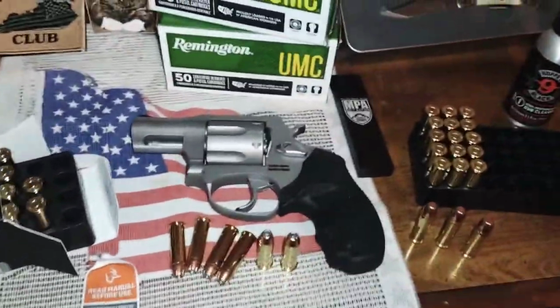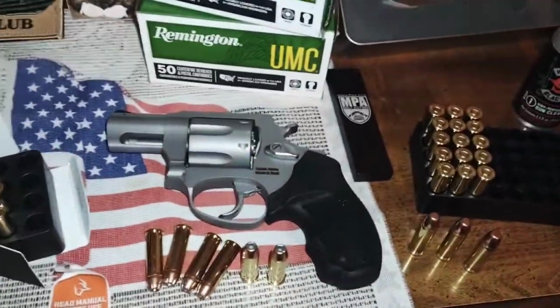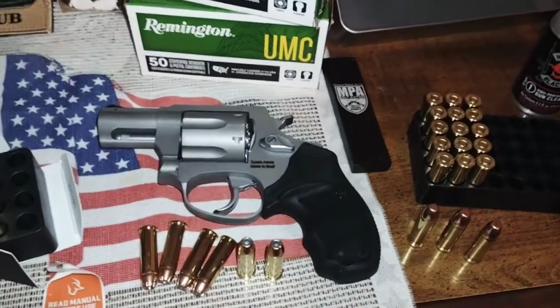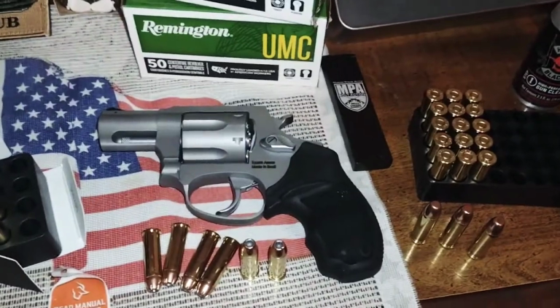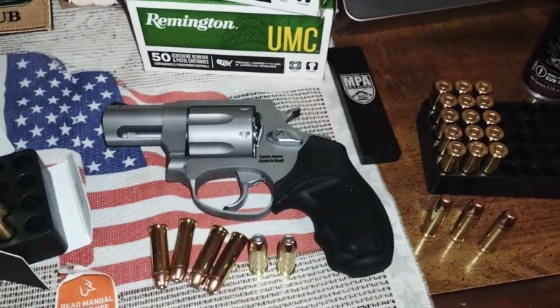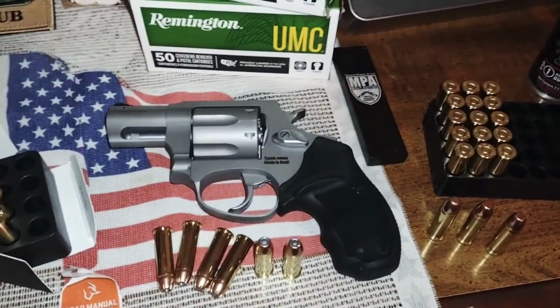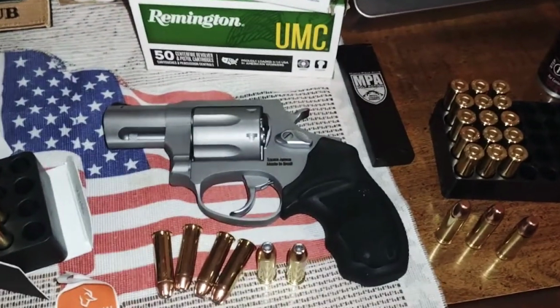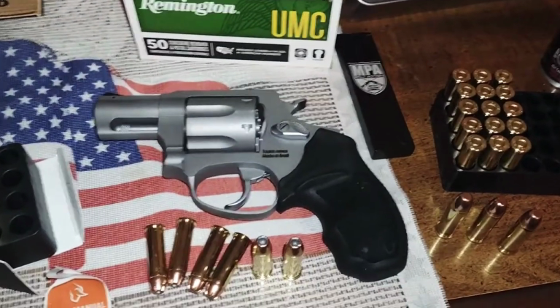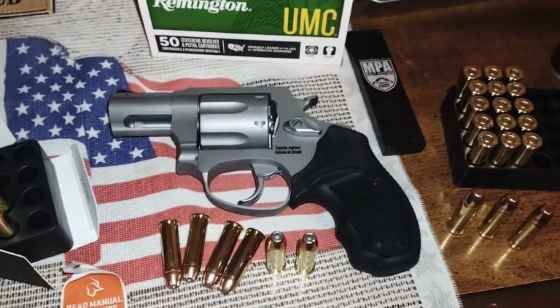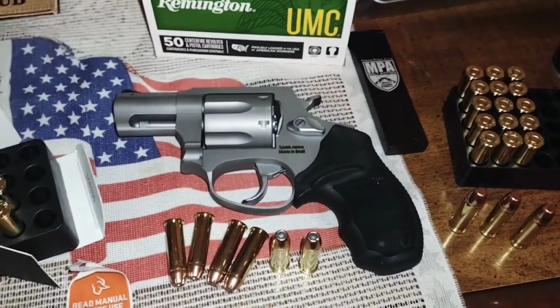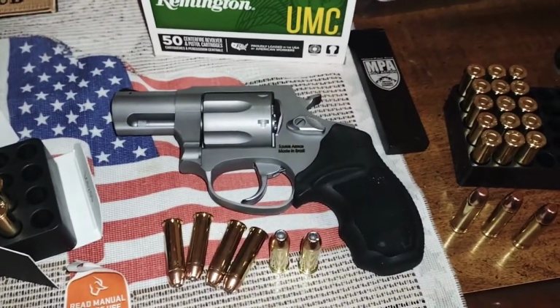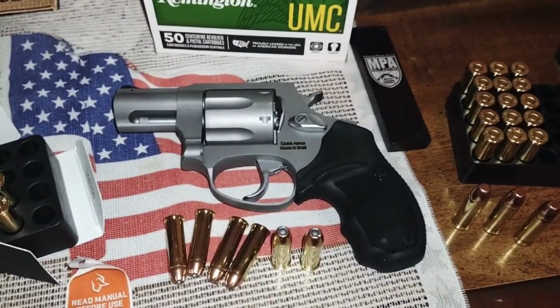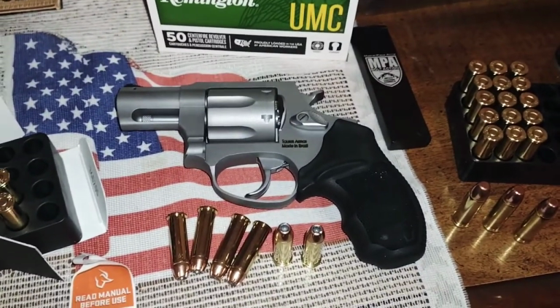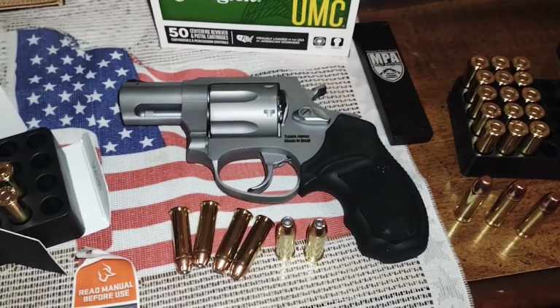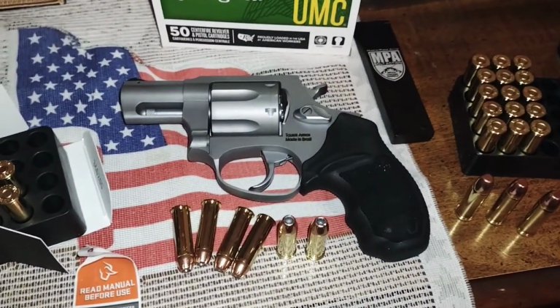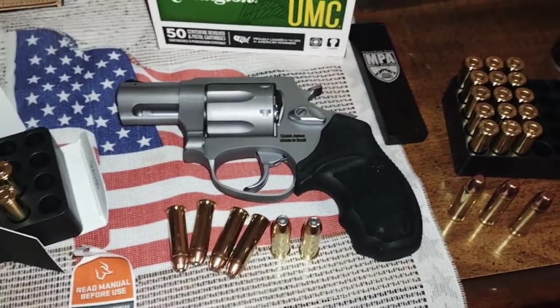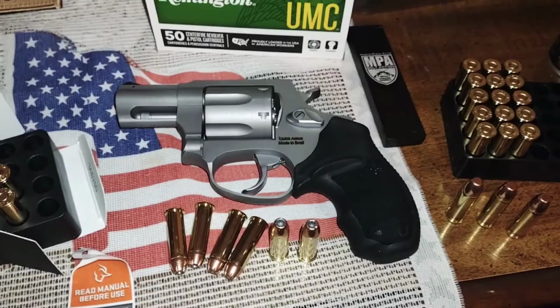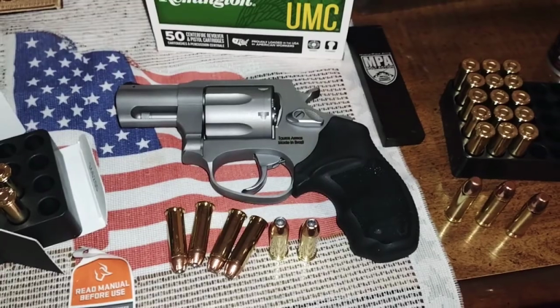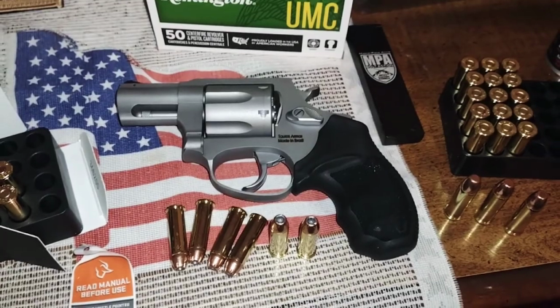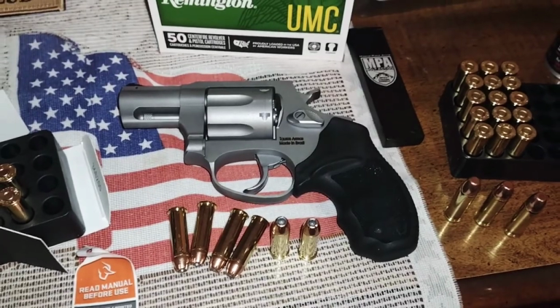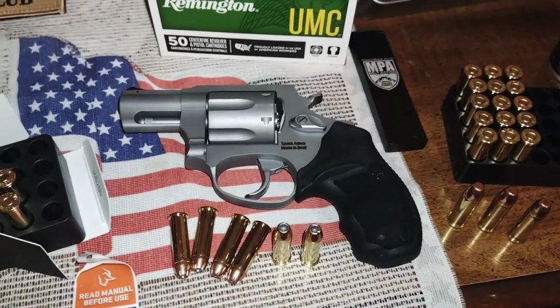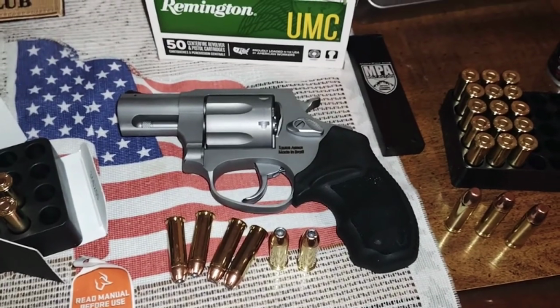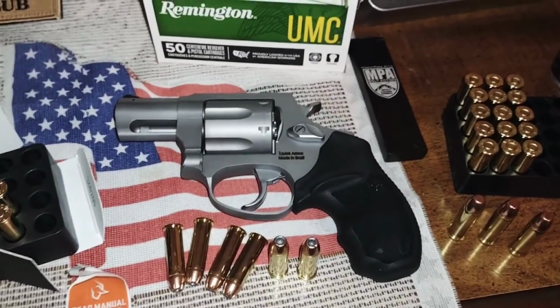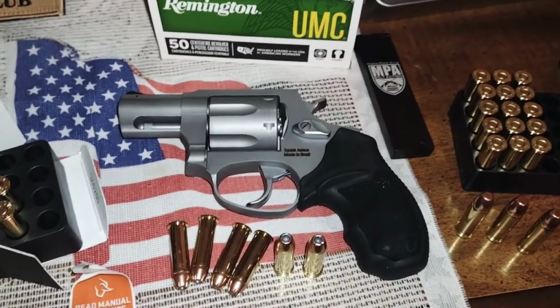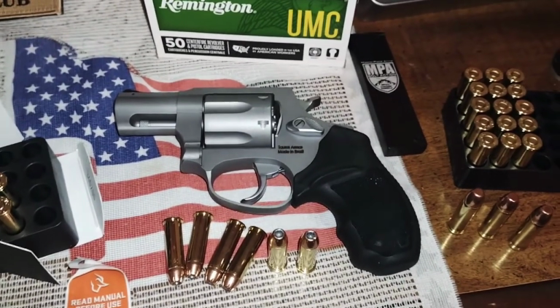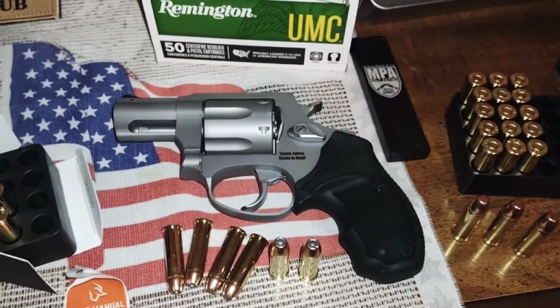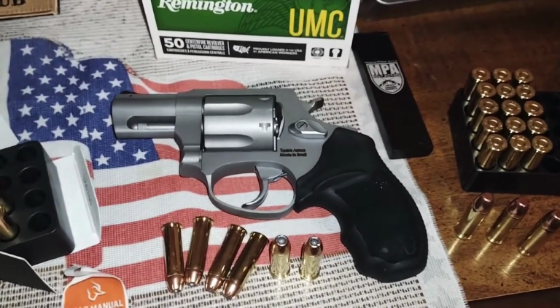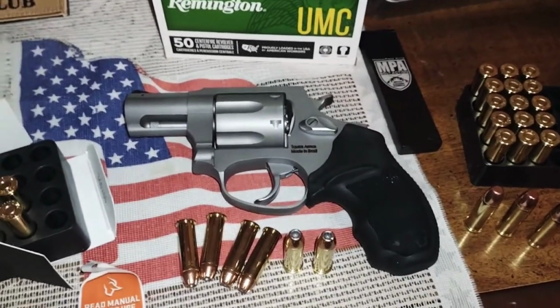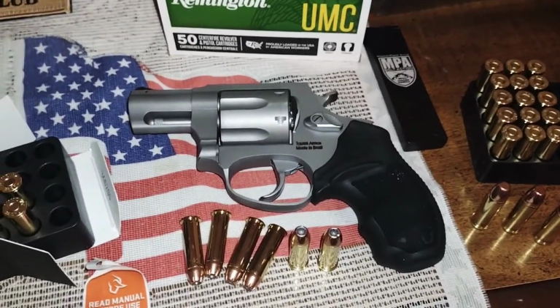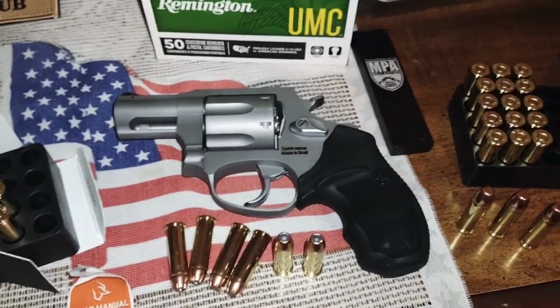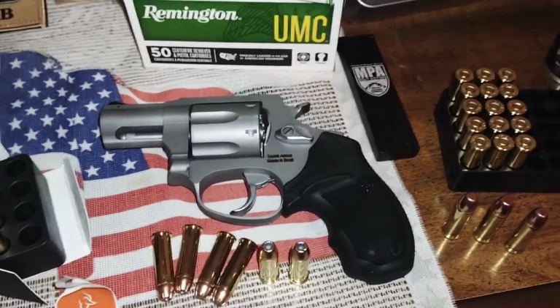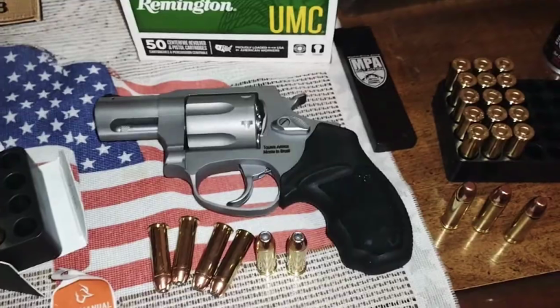Here's the new Taurus 856 .38 Special. We got it back from Taurus after two repairs. They destroyed the one that I bought for my wife and sent us a brand new one.